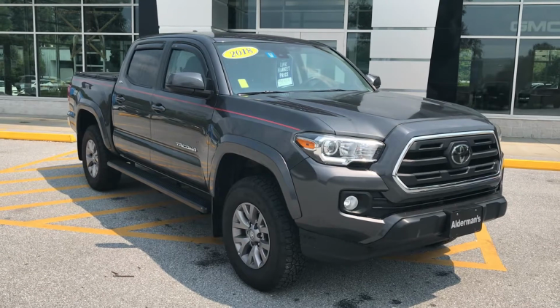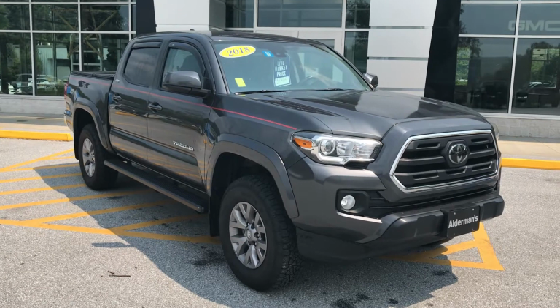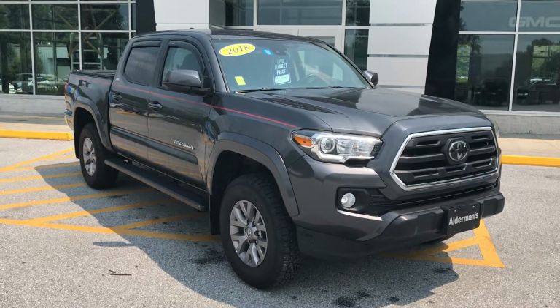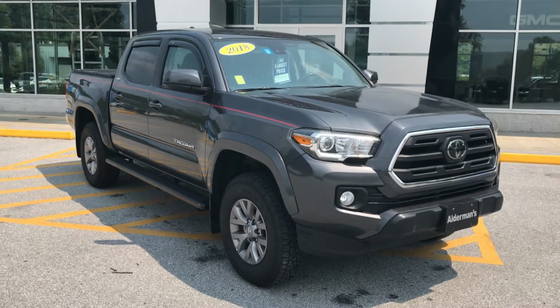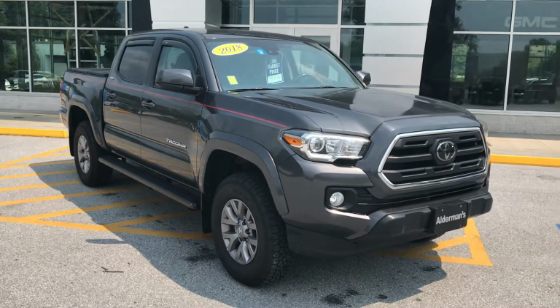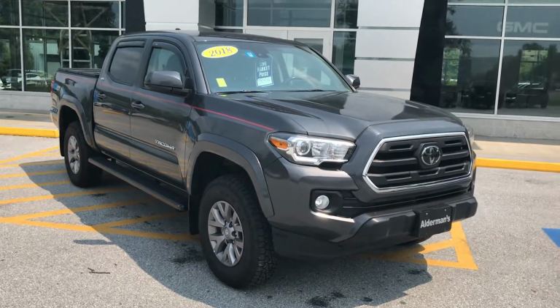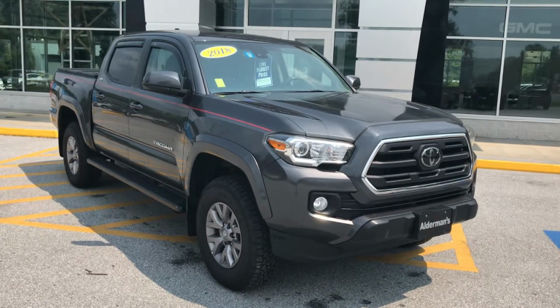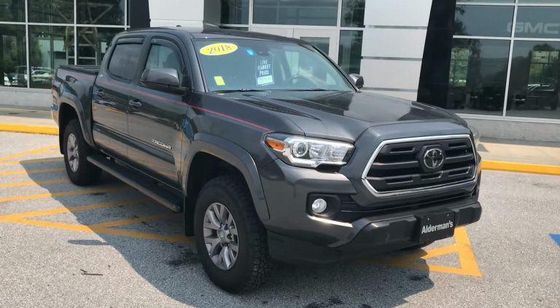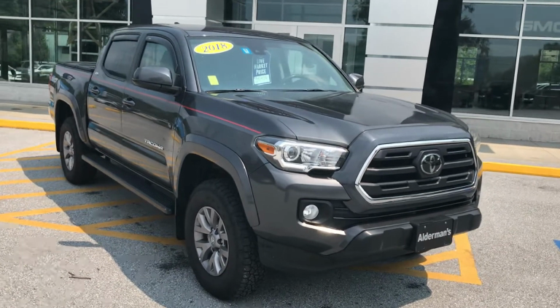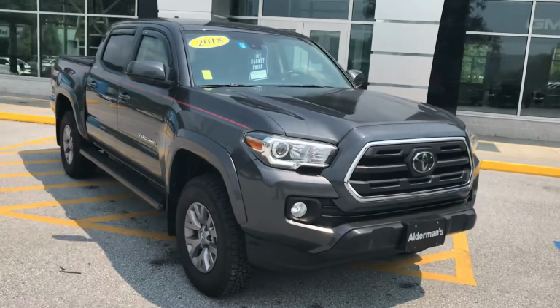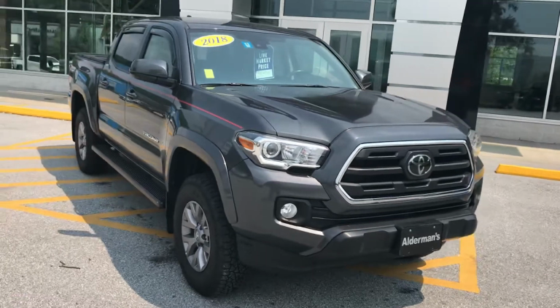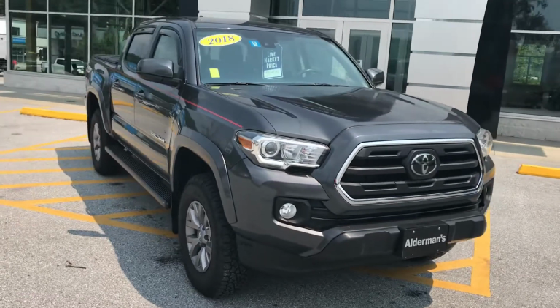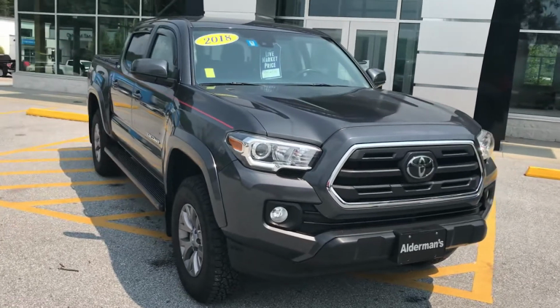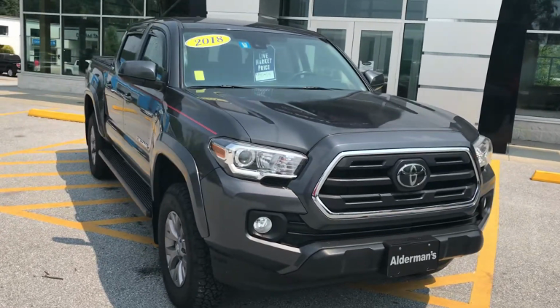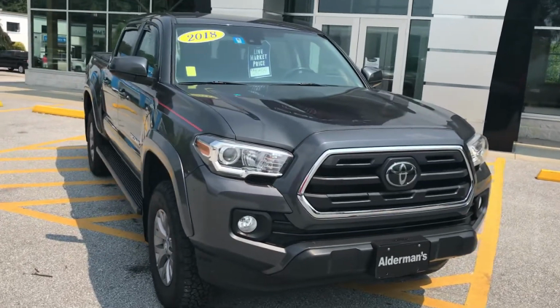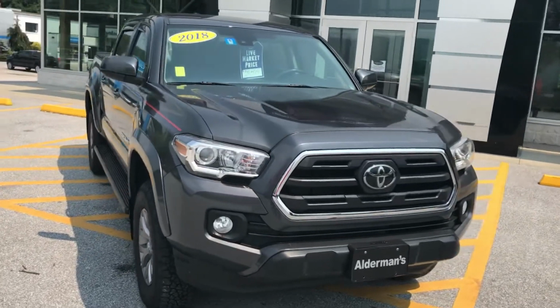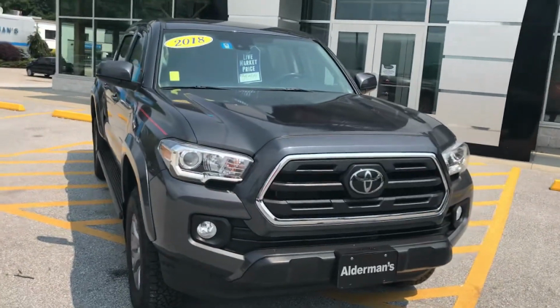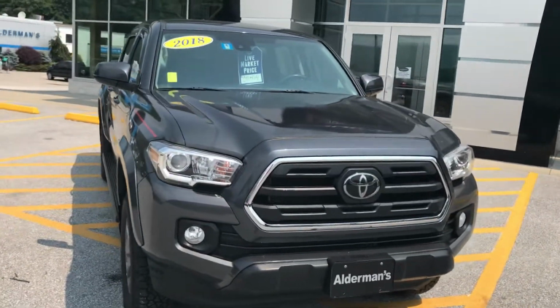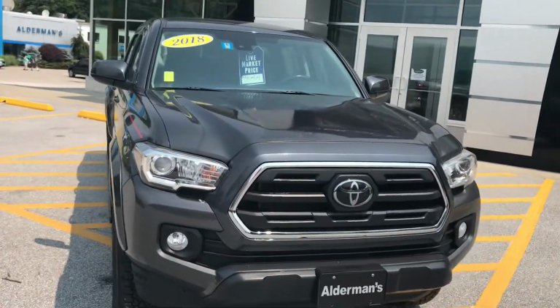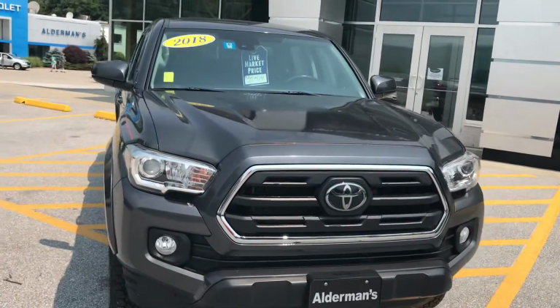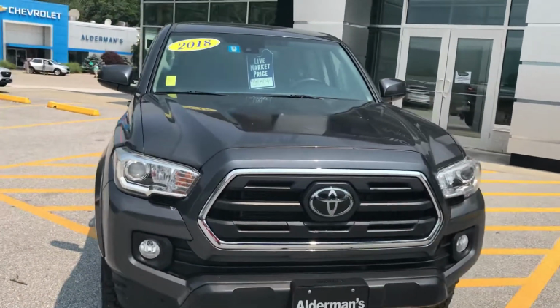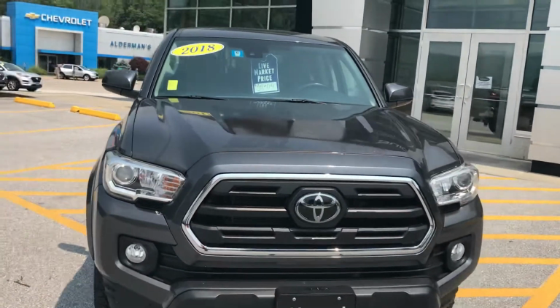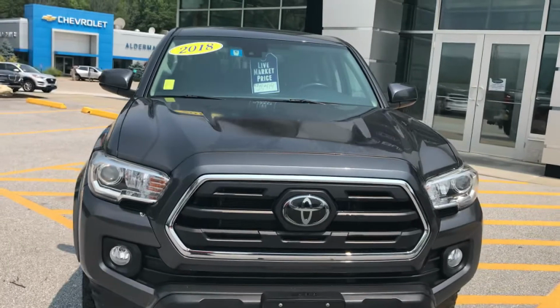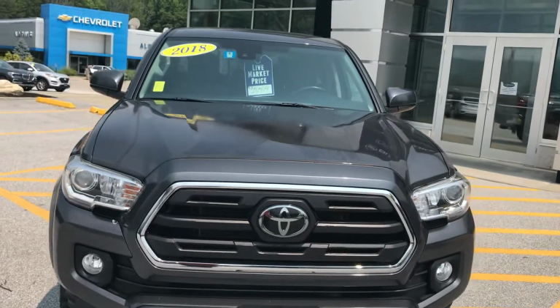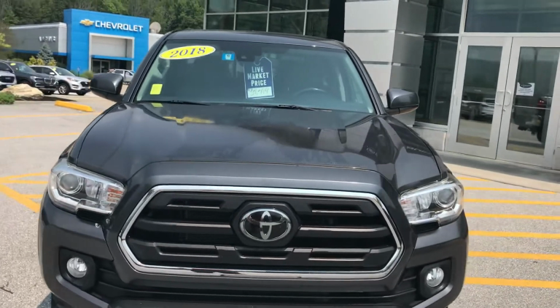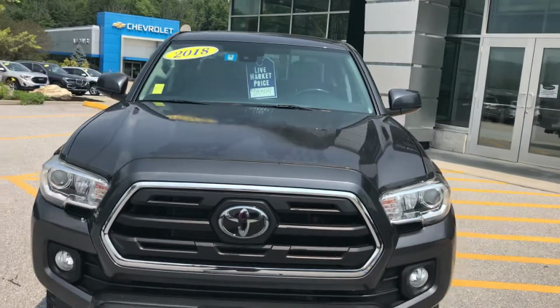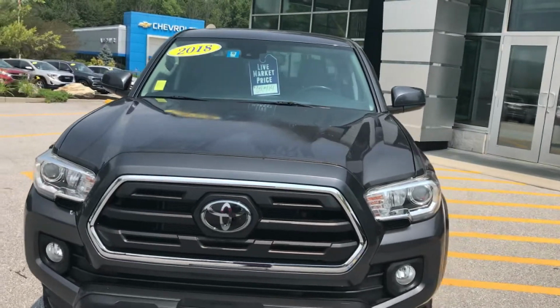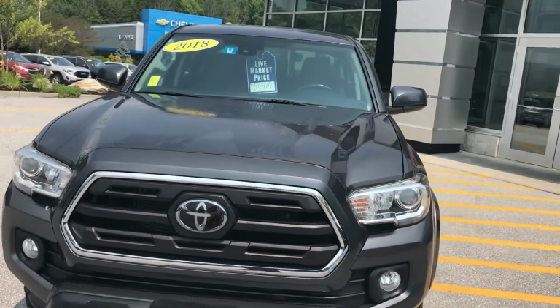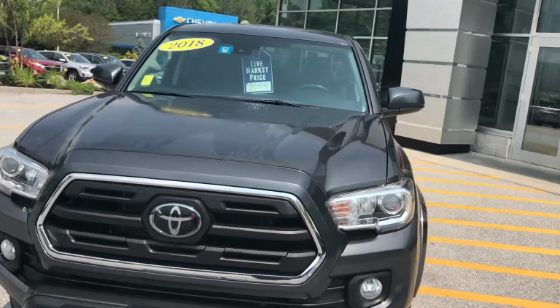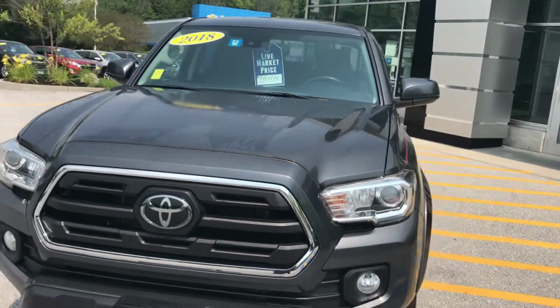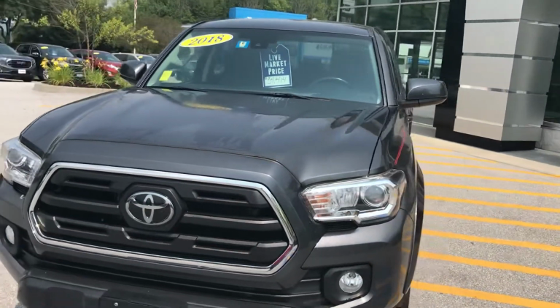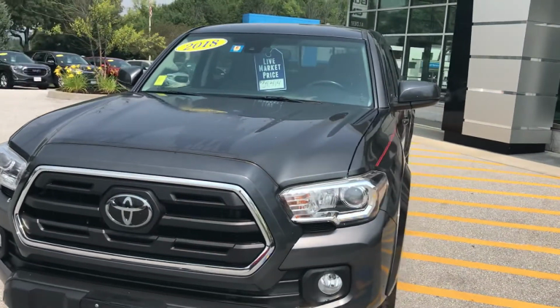Hi Pam, Jim McCarron here at Alderman Chevrolet Buick GMC, Vermont's favorite car dealership. We're known for awesome deals and fabulous service. I want to thank you for your recent query on this 2018 Toyota Tacoma SR5.